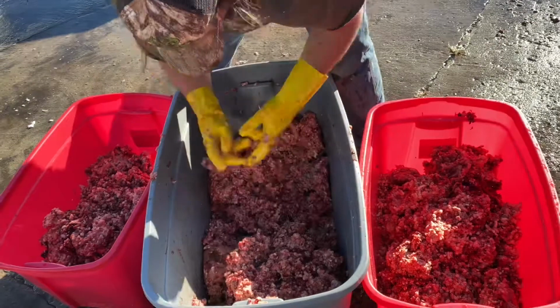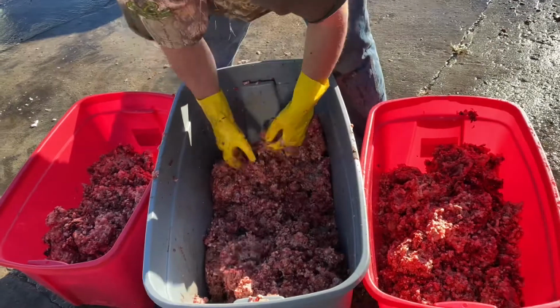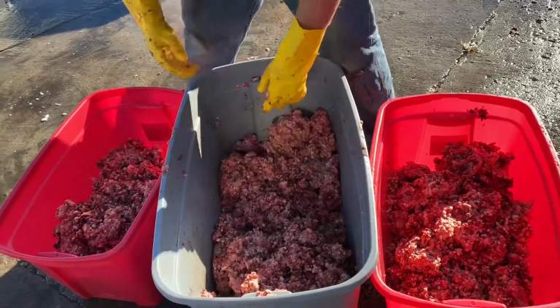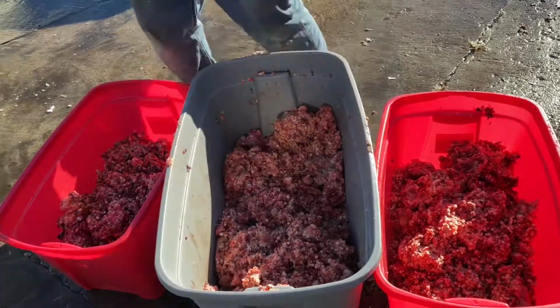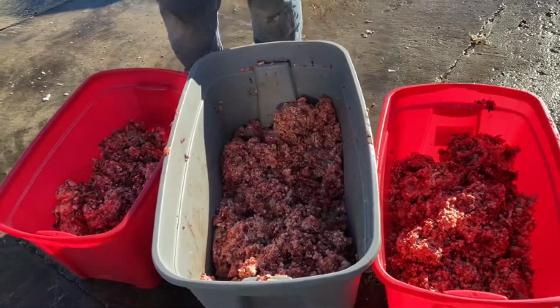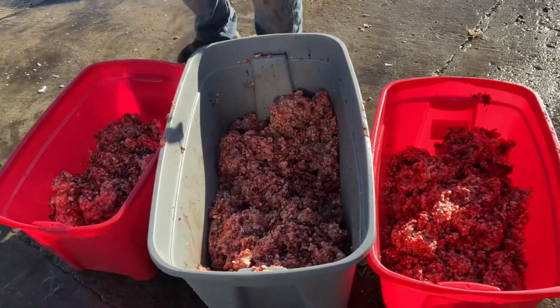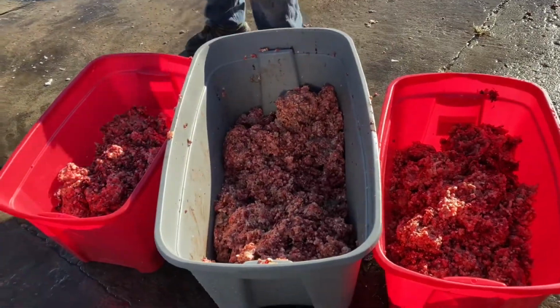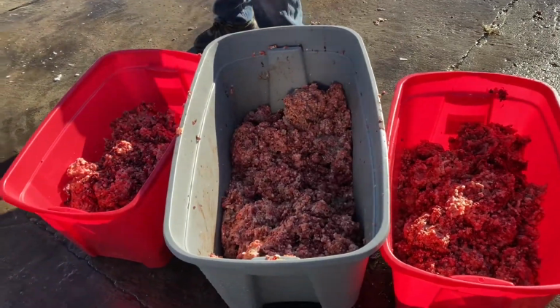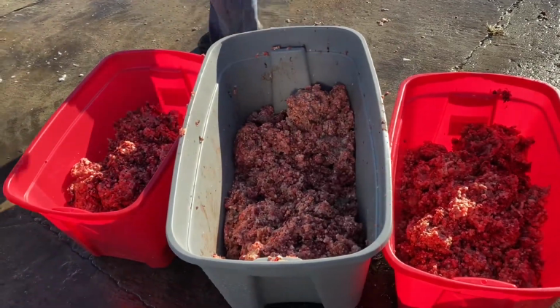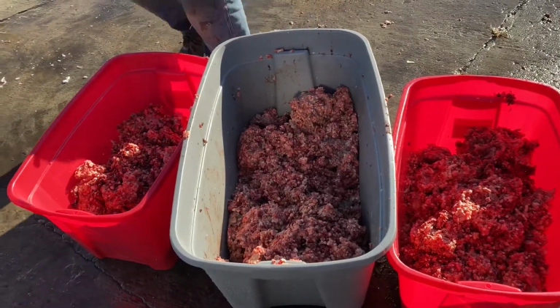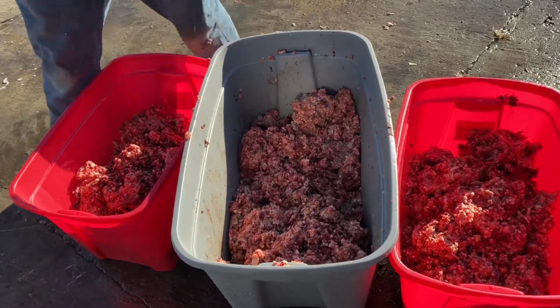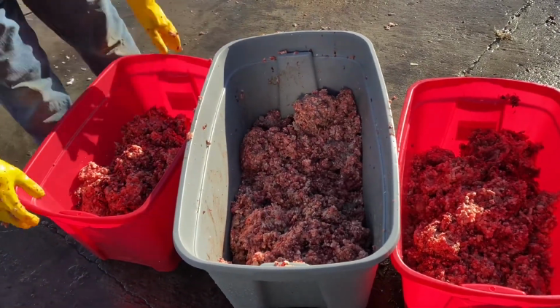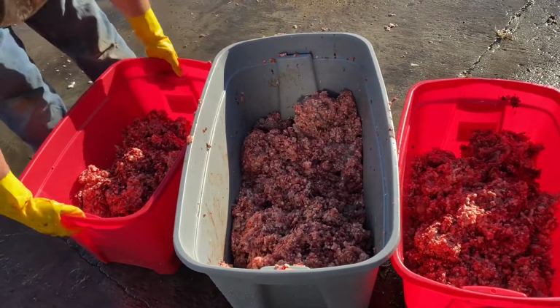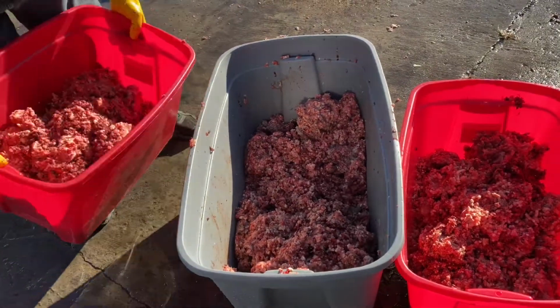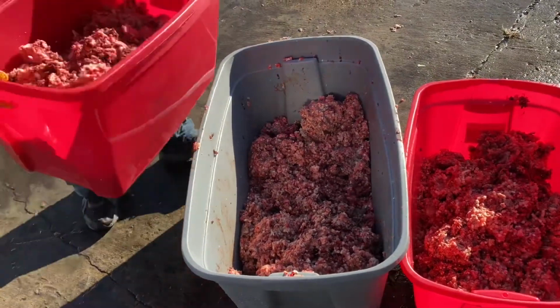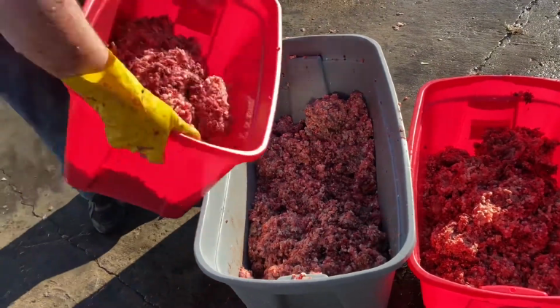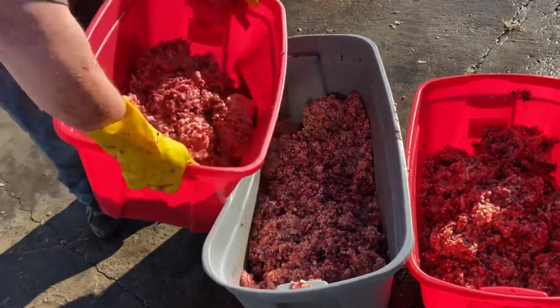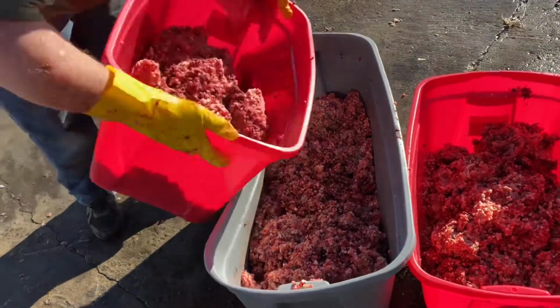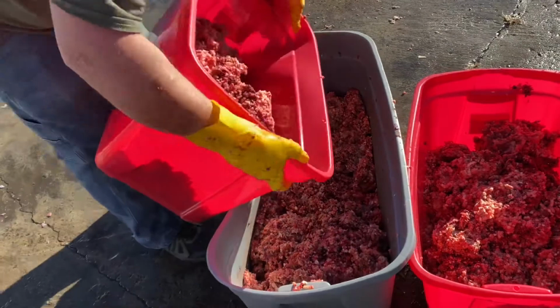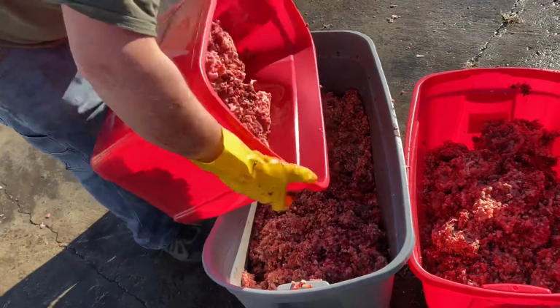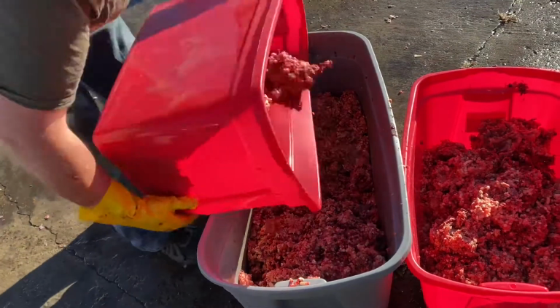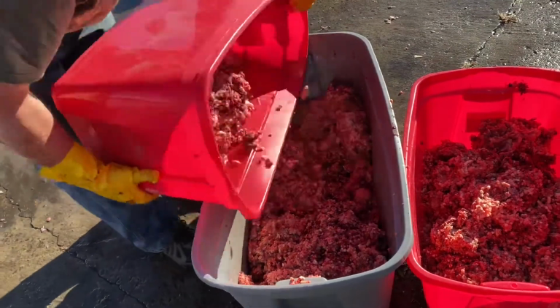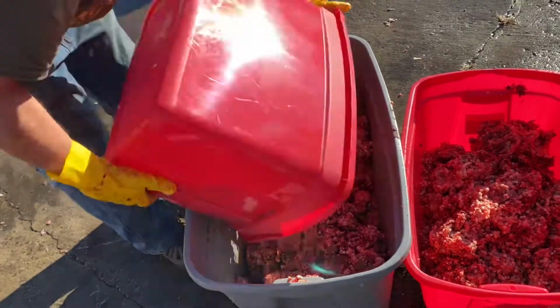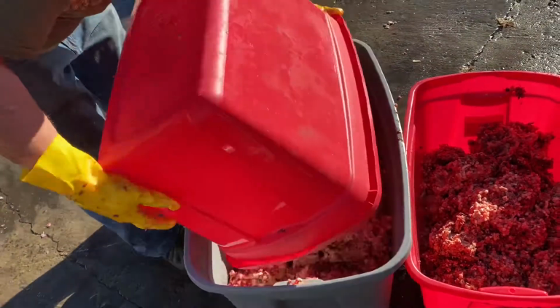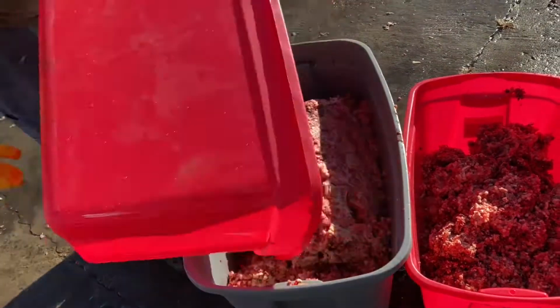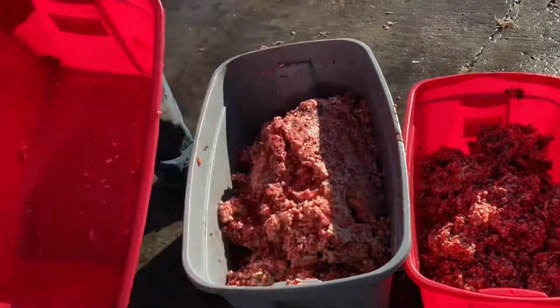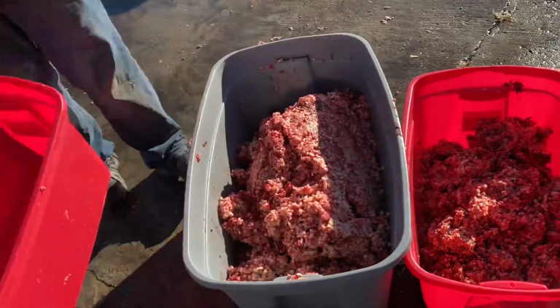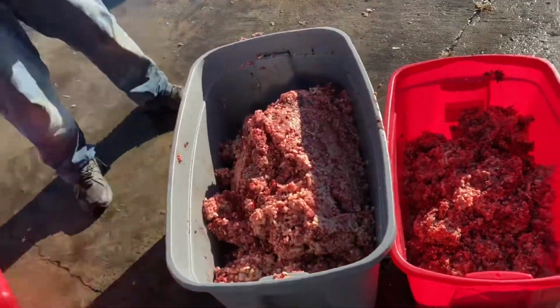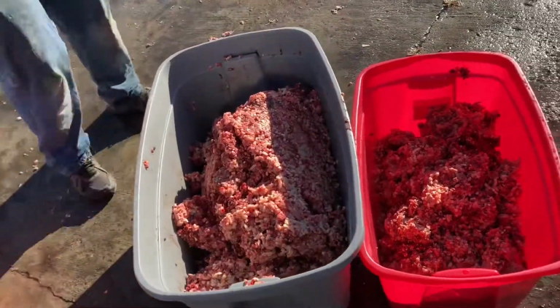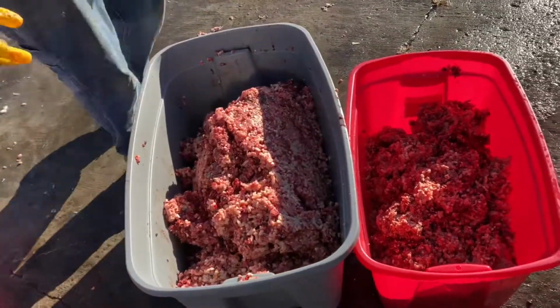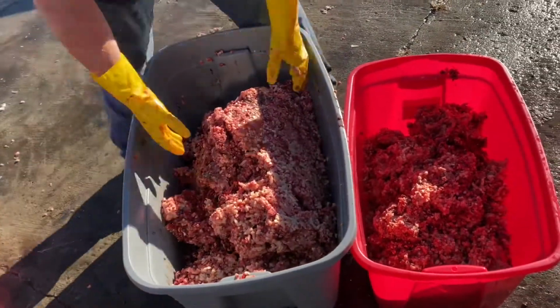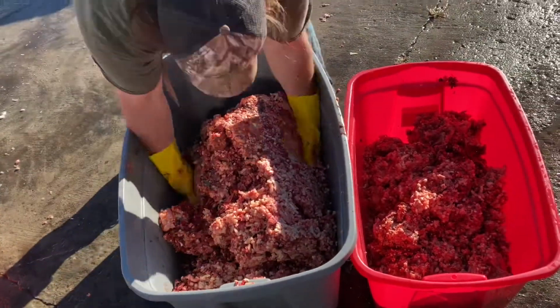Of the 10% organ meat, it's best if only 5% of that is liver. If you can find the other organs, that's ideal — sometimes they're hard to find though, so we kind of only had liver to work with.